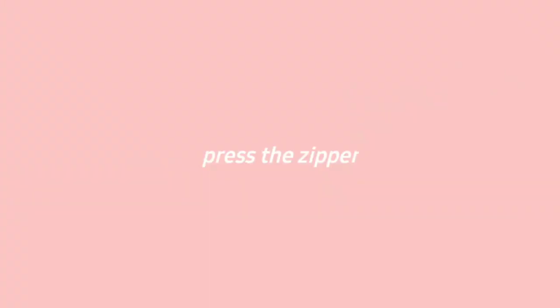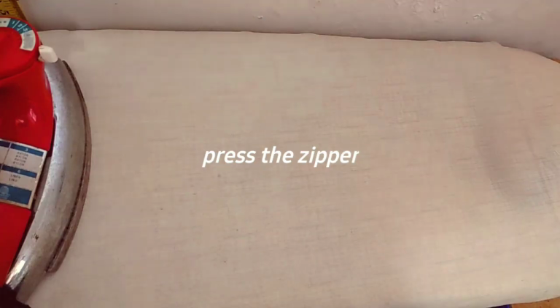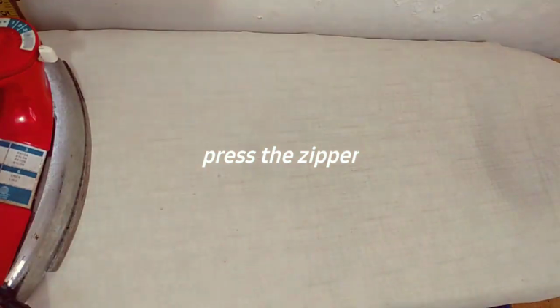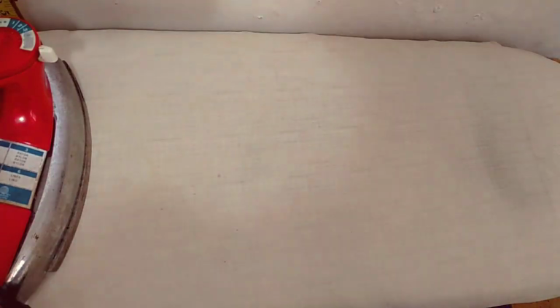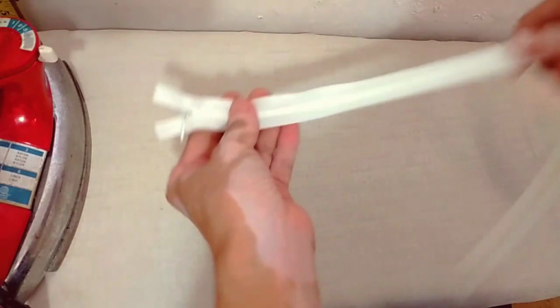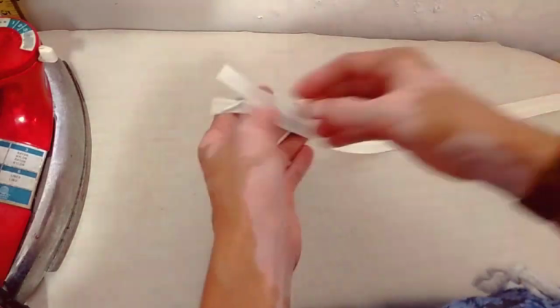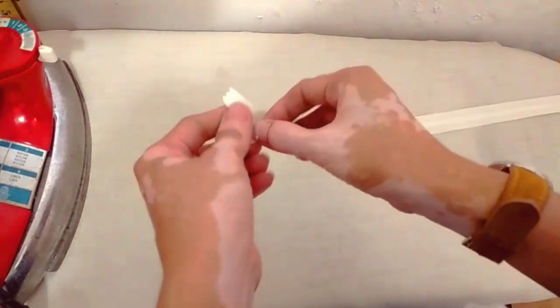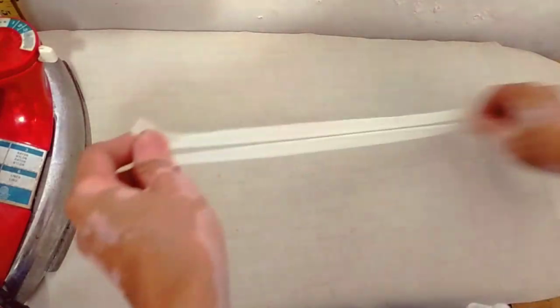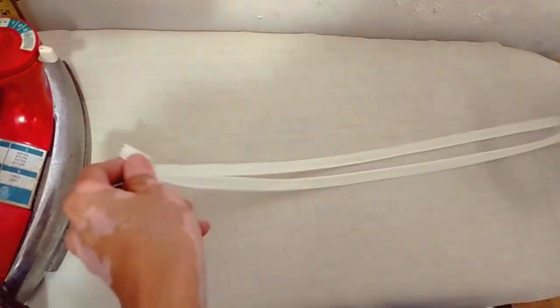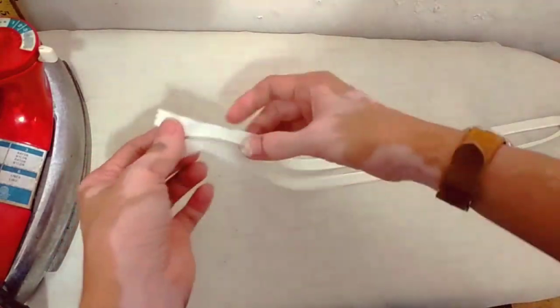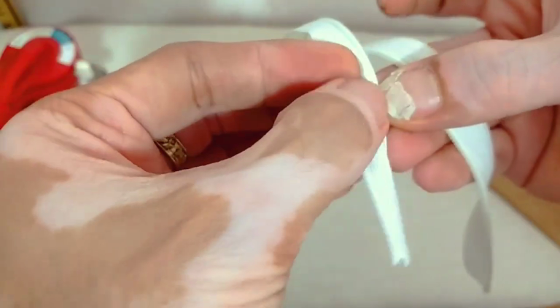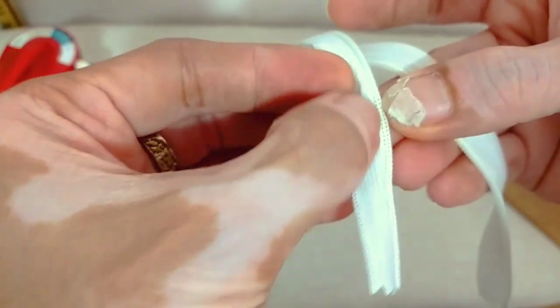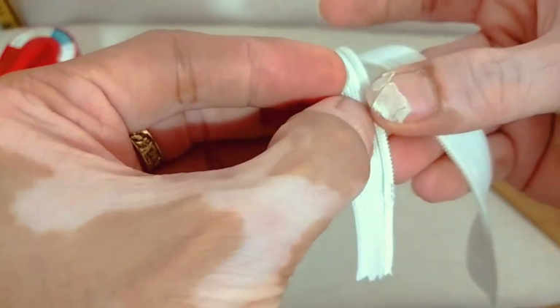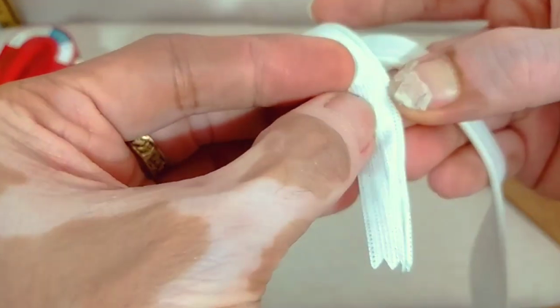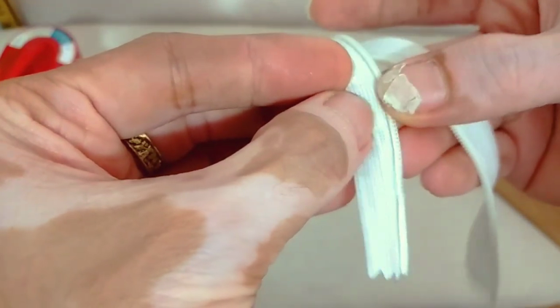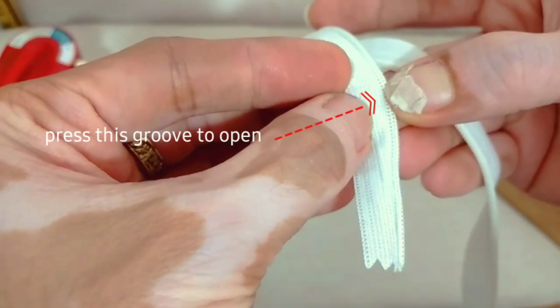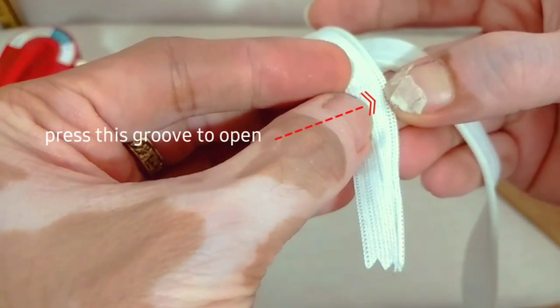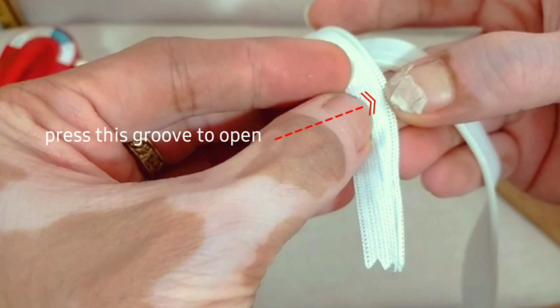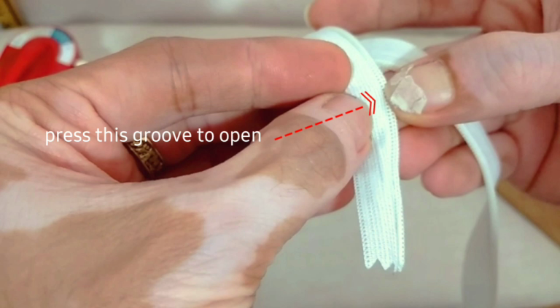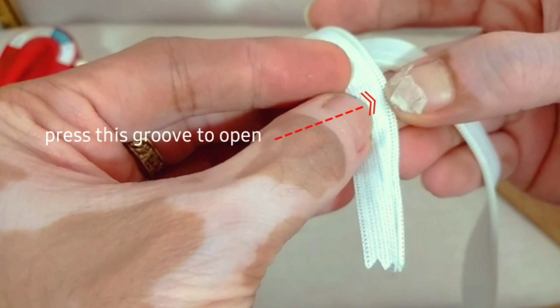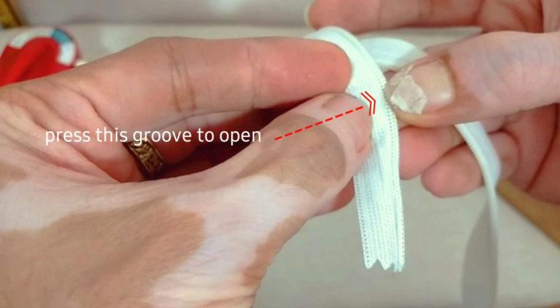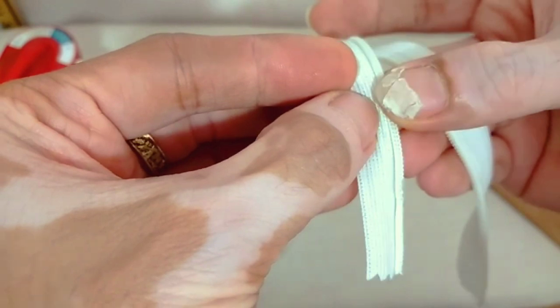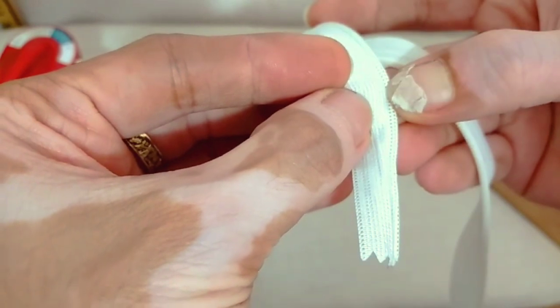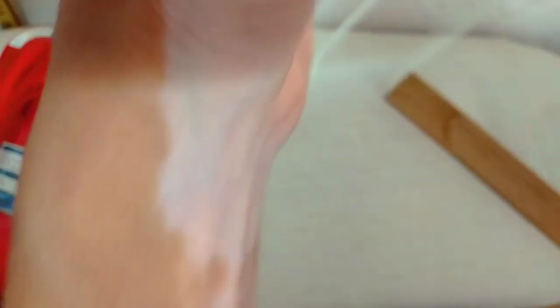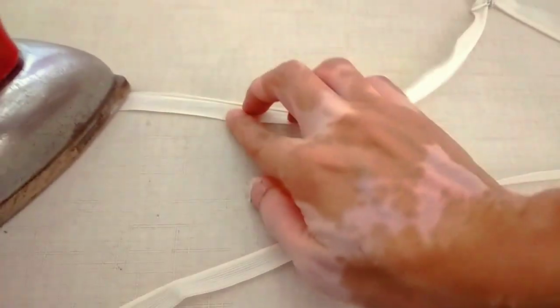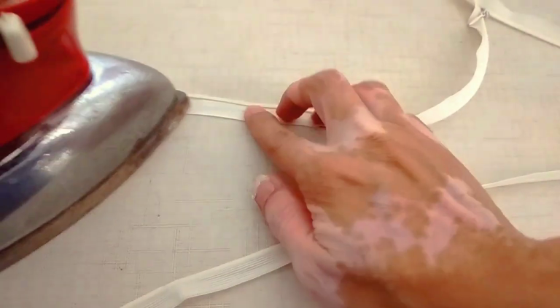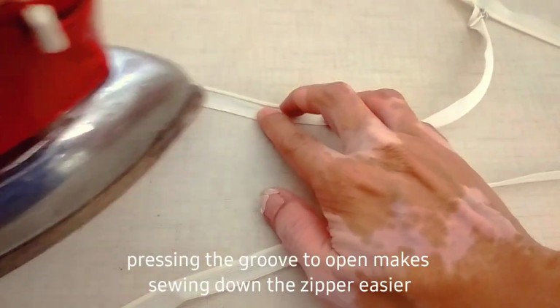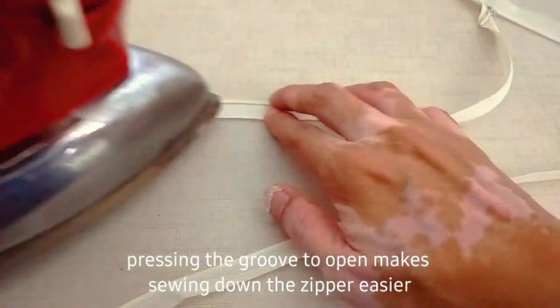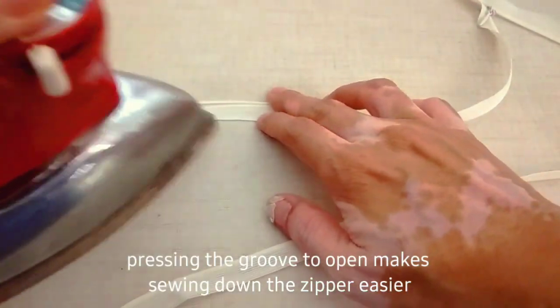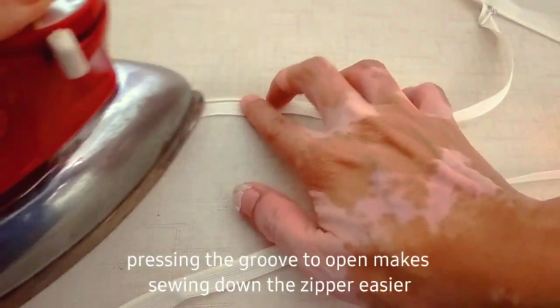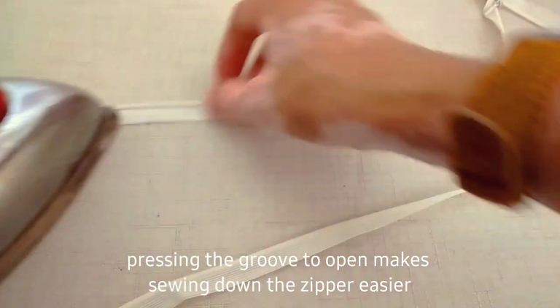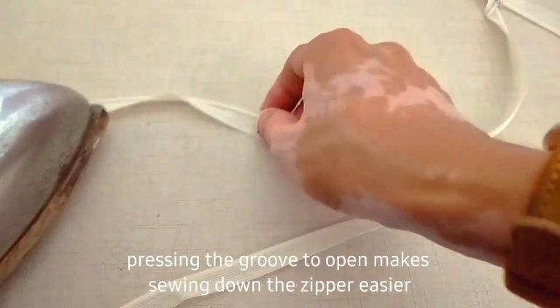First, what I do is press this part — the groove — so that it opens up and will be easier to sew later.